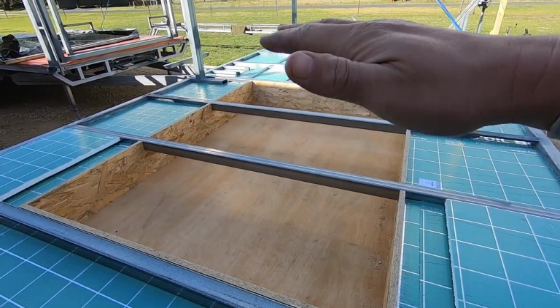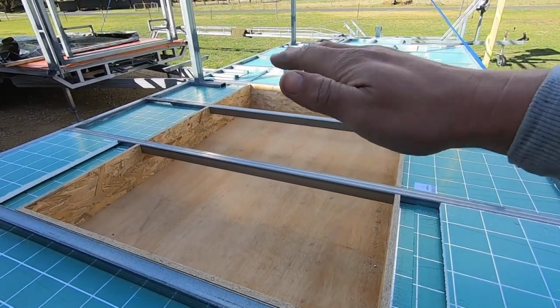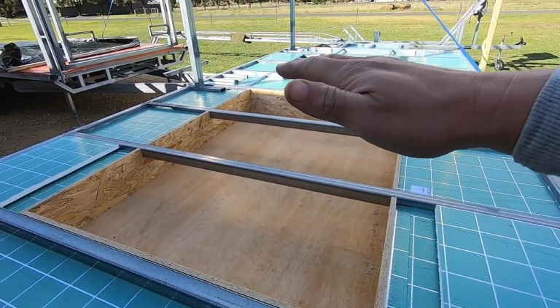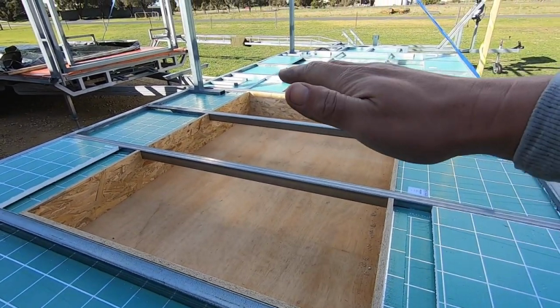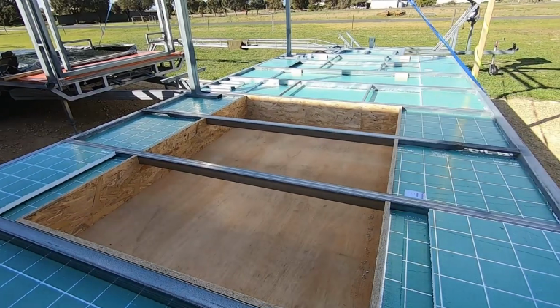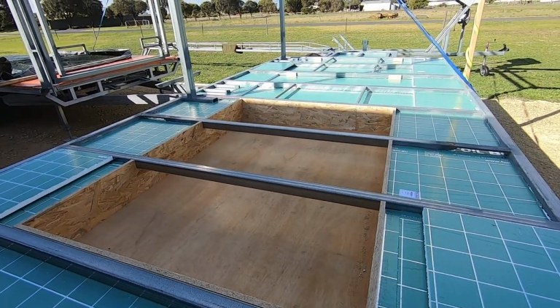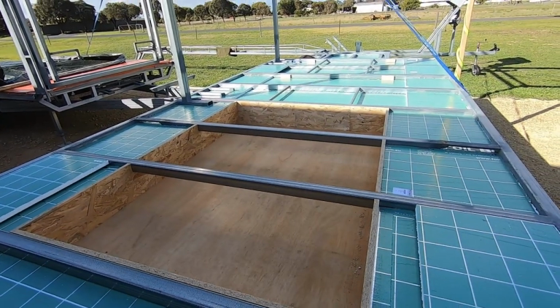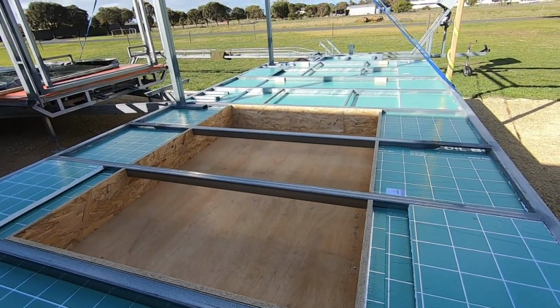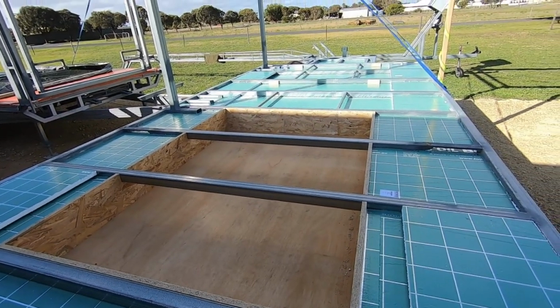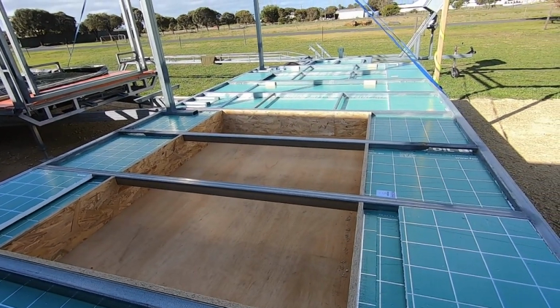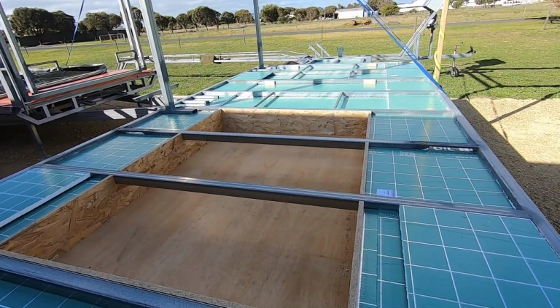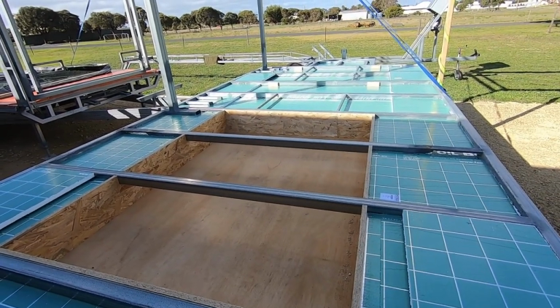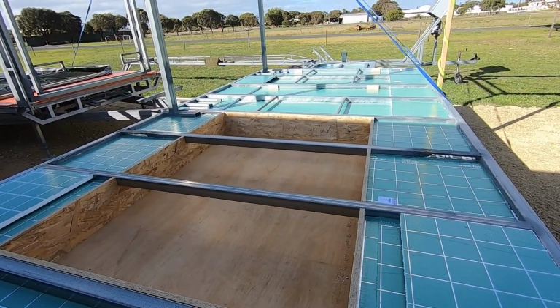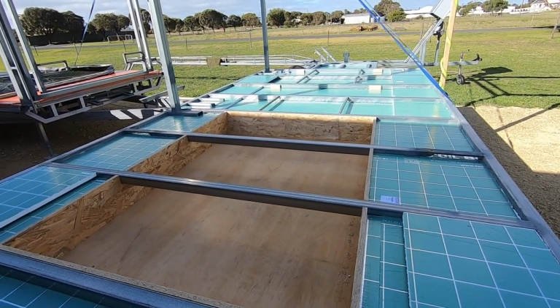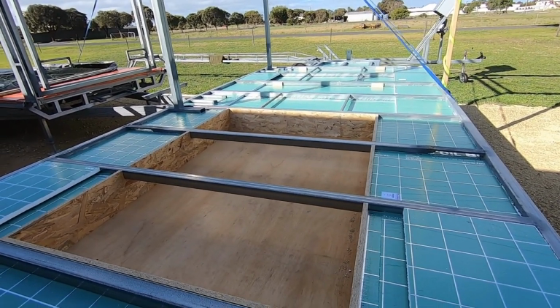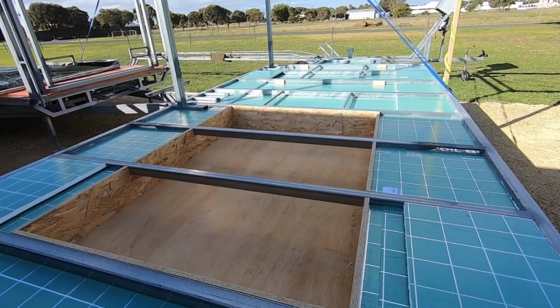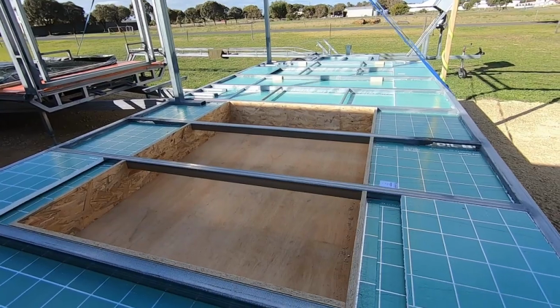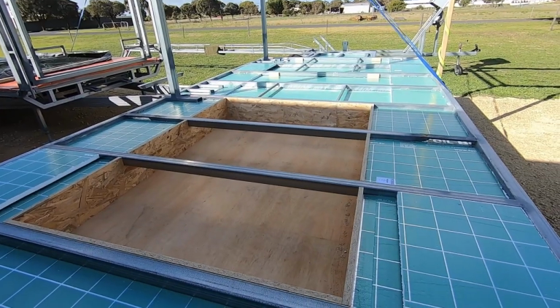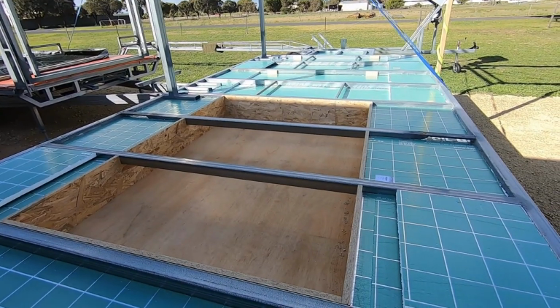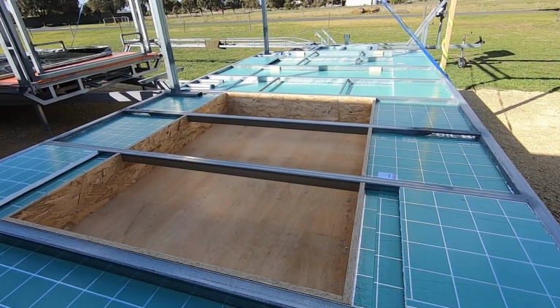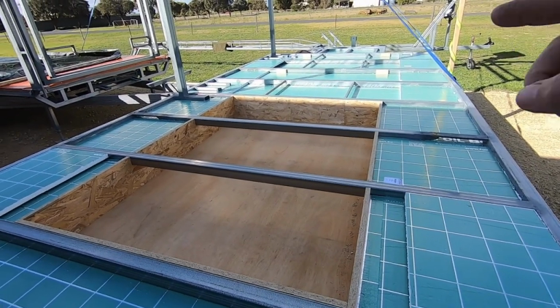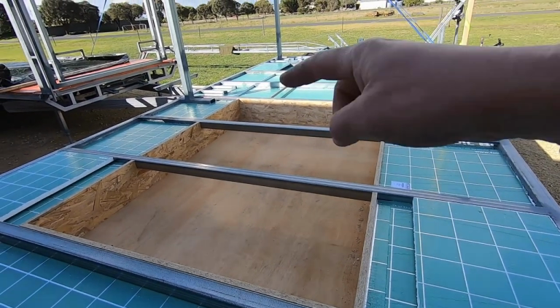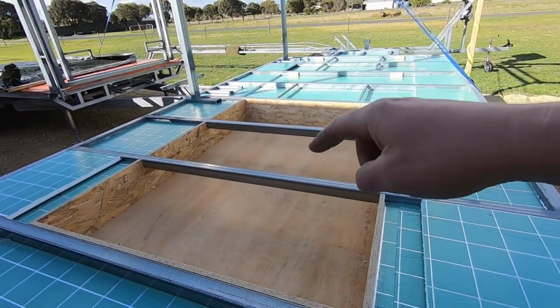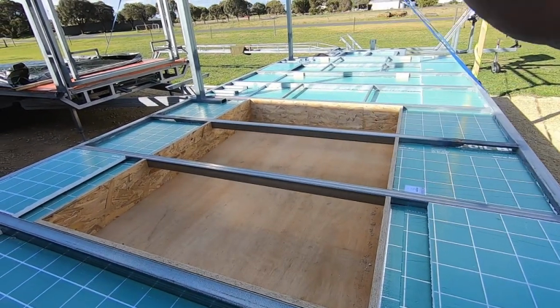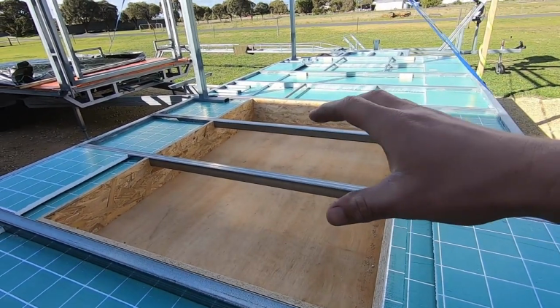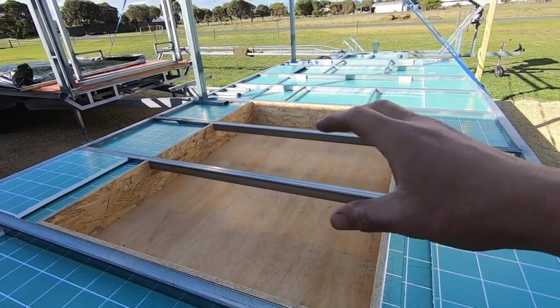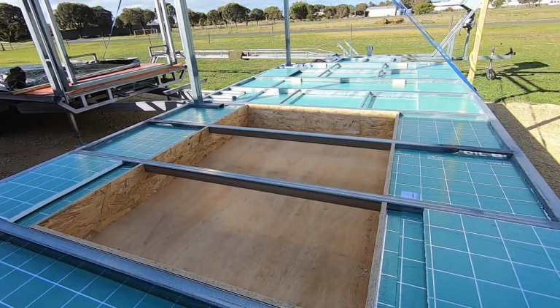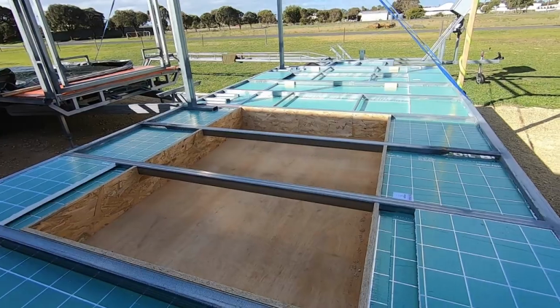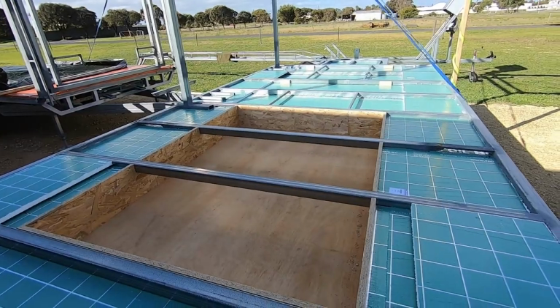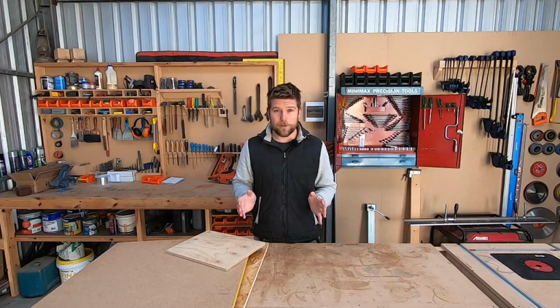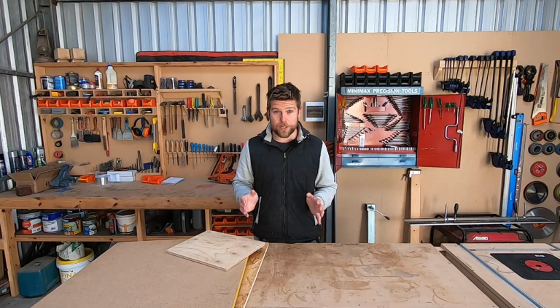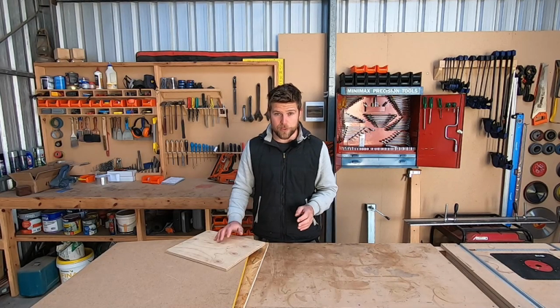On the side trailer I've boxed out an area that drops down underneath the trailer to incorporate it into the underbed storage. This gives me almost 500–600mm of height, which is perfect for bulky items like hiking gear and camping equipment that would be difficult to store elsewhere, and it utilizes space that would otherwise go to waste.